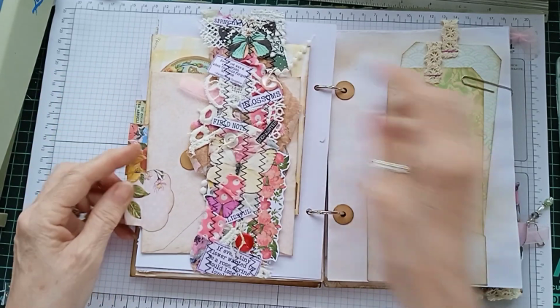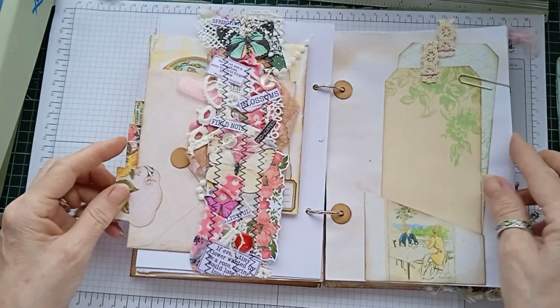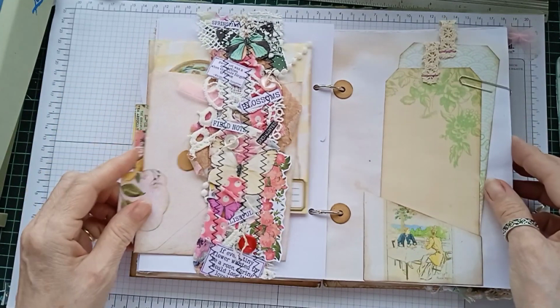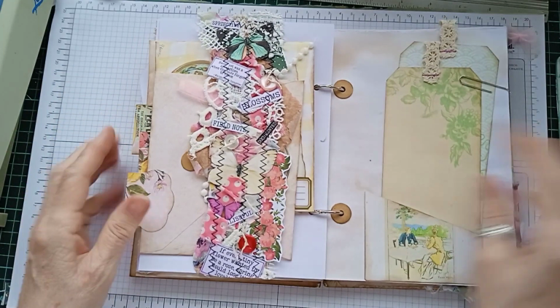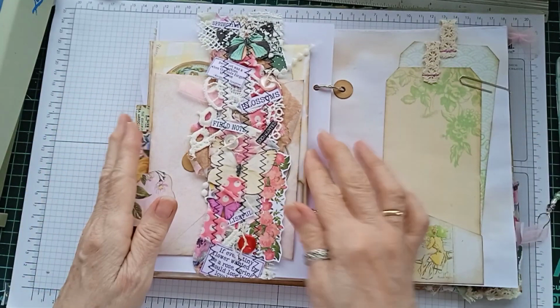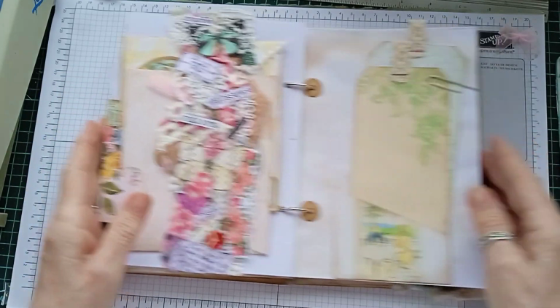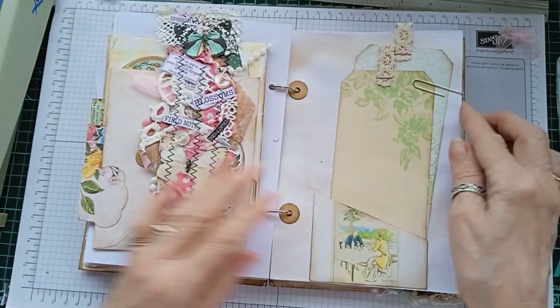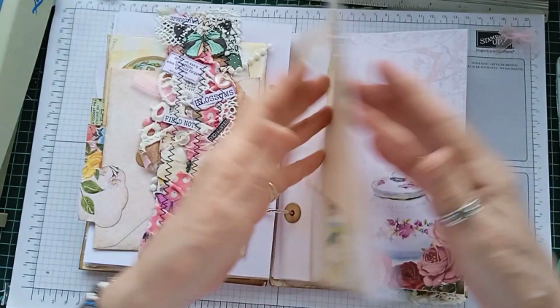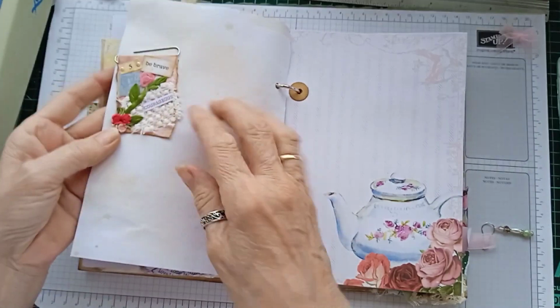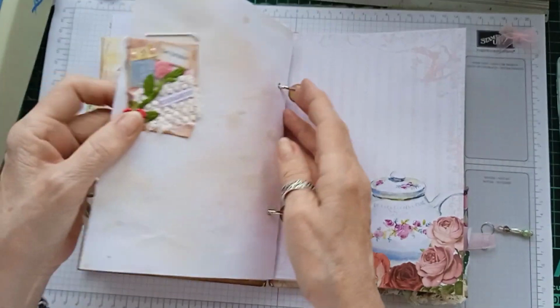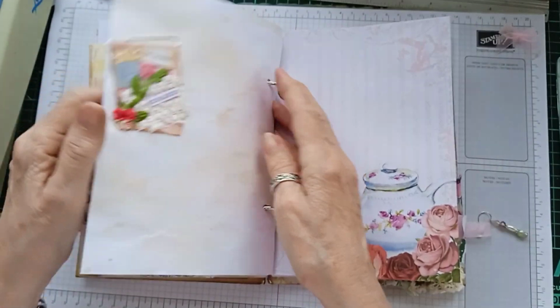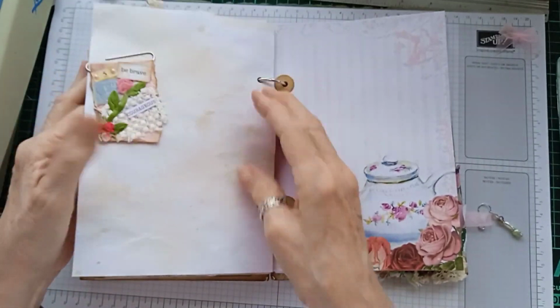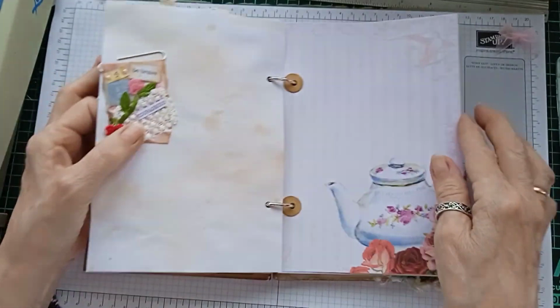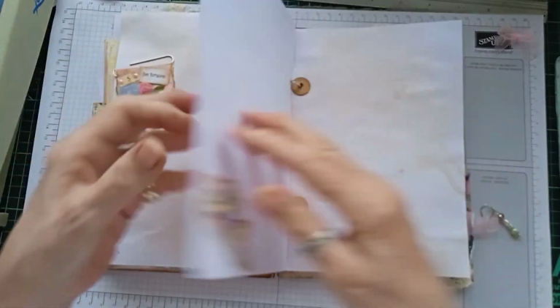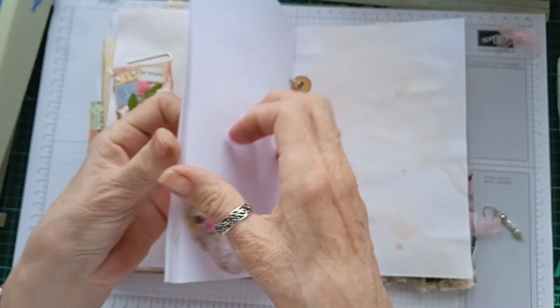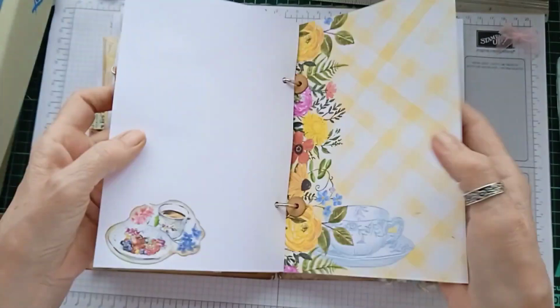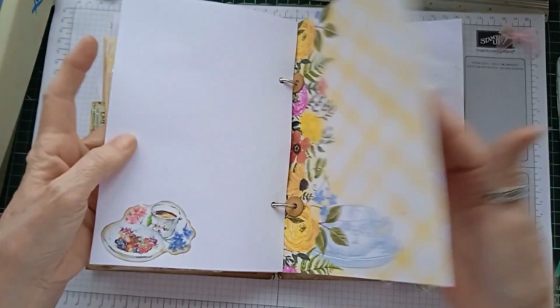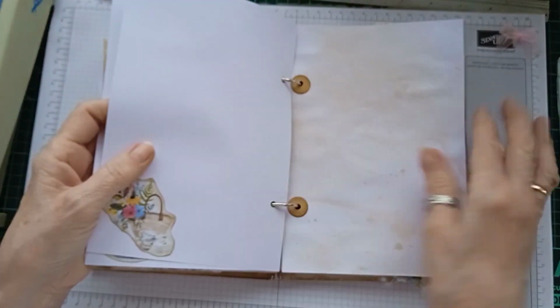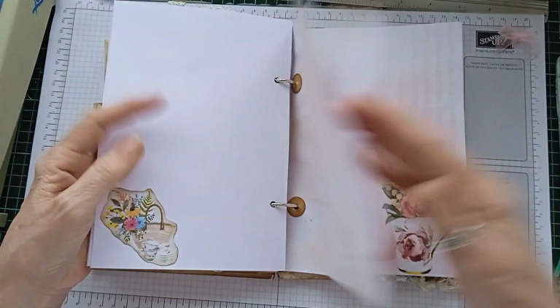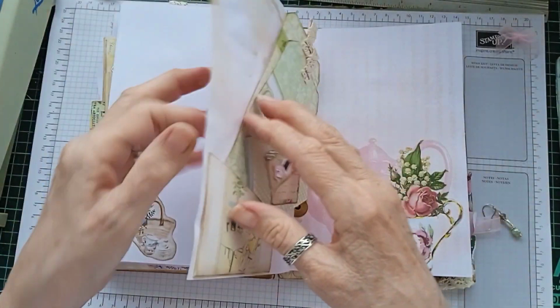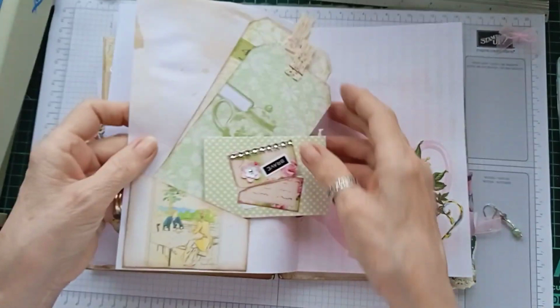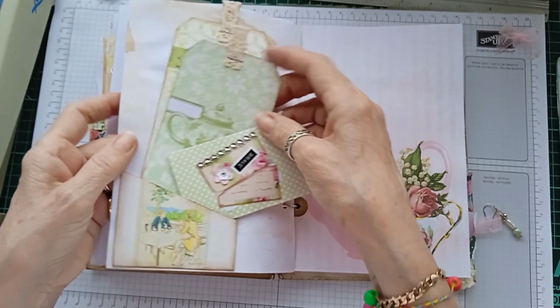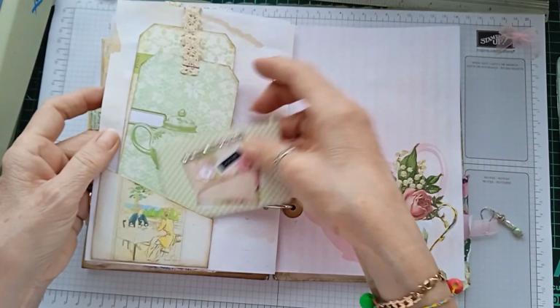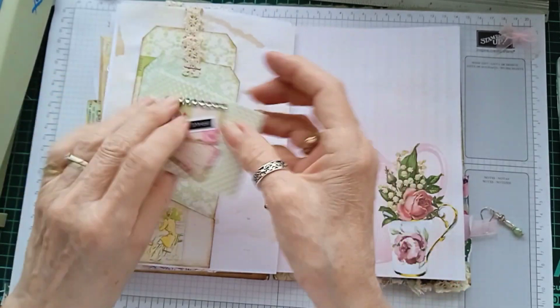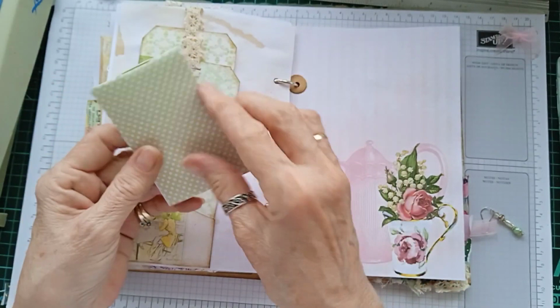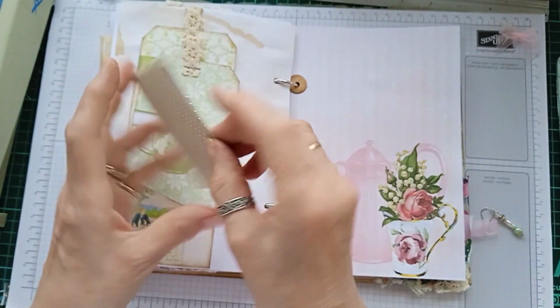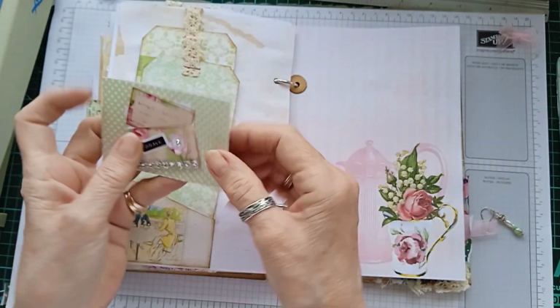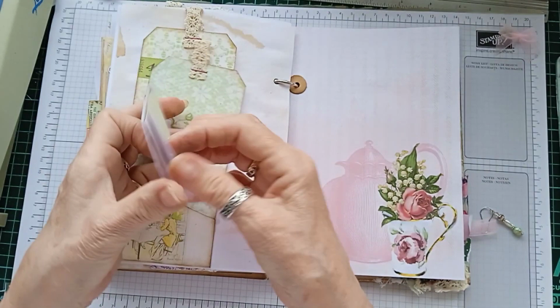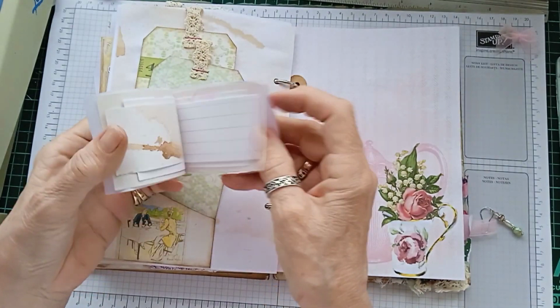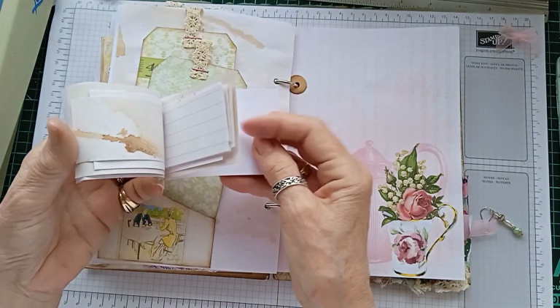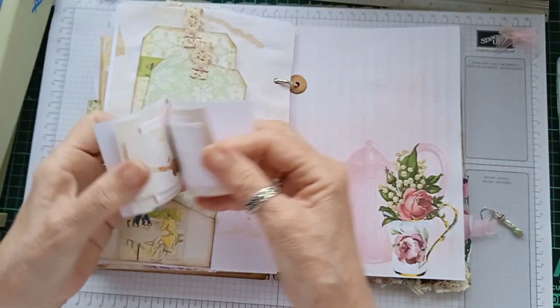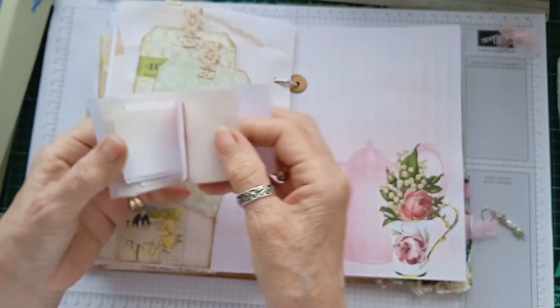More tags in there with a paper clip. Another big pocket with a little notebook in the front. Just scraps of papers.